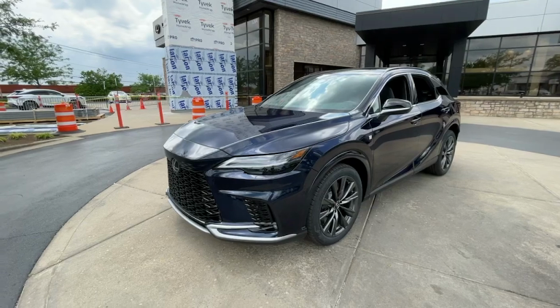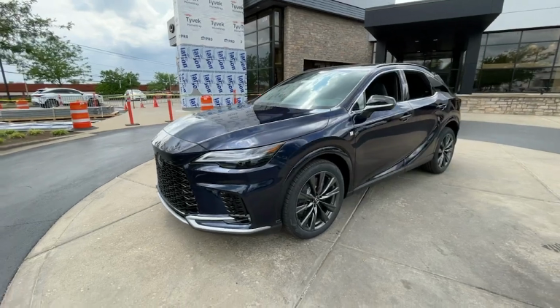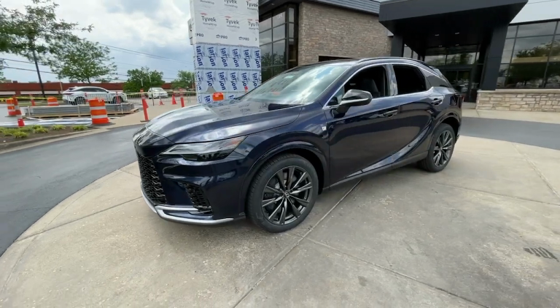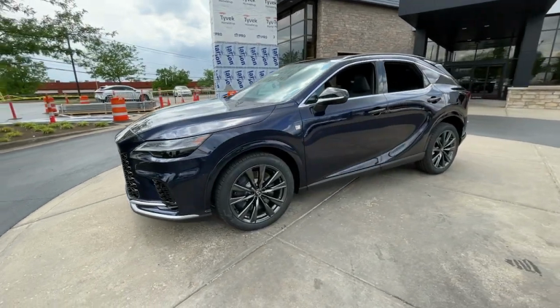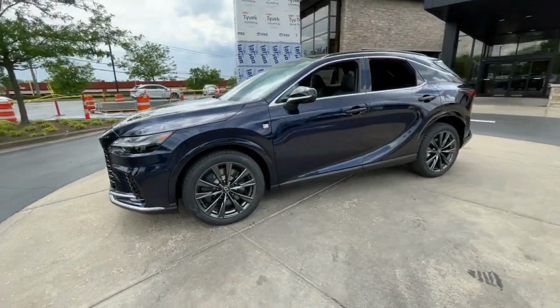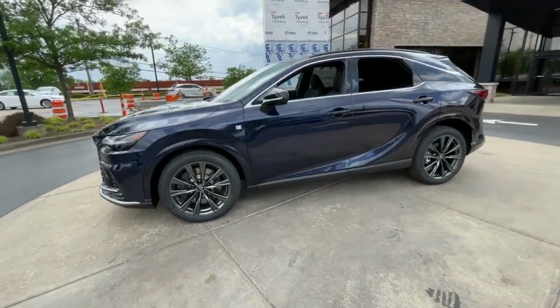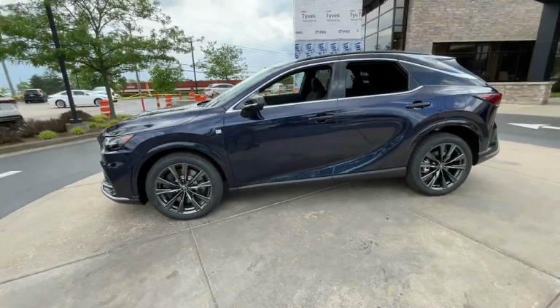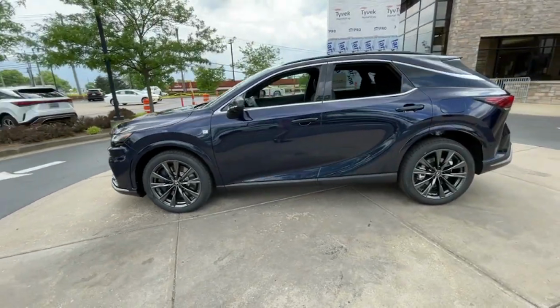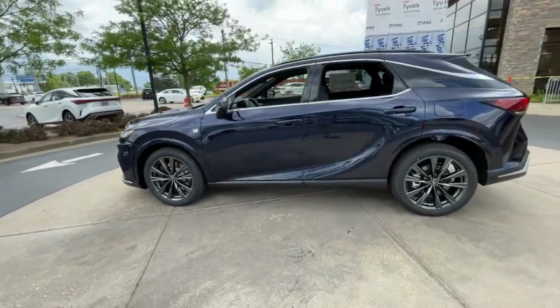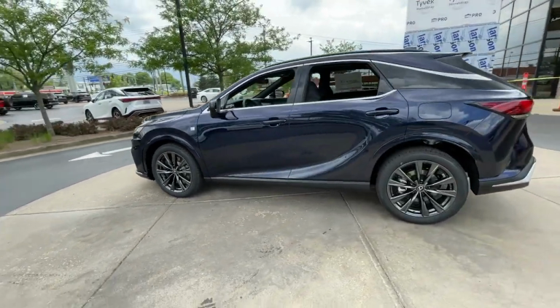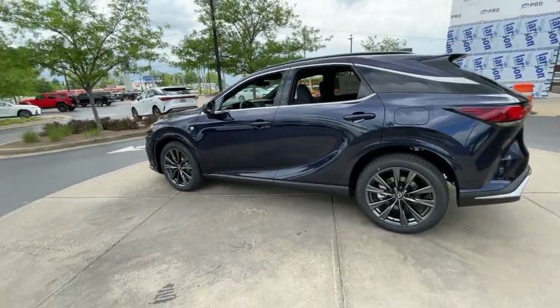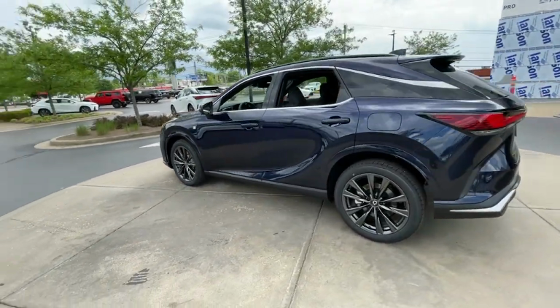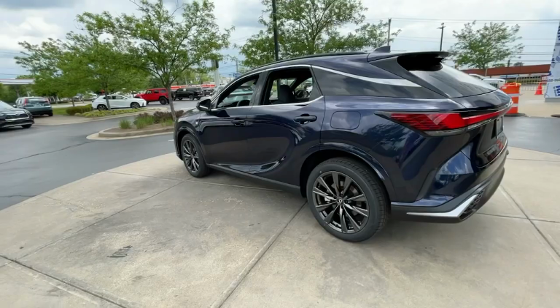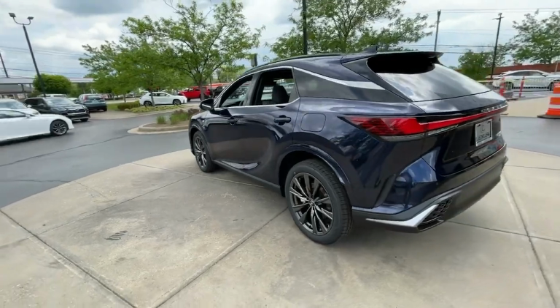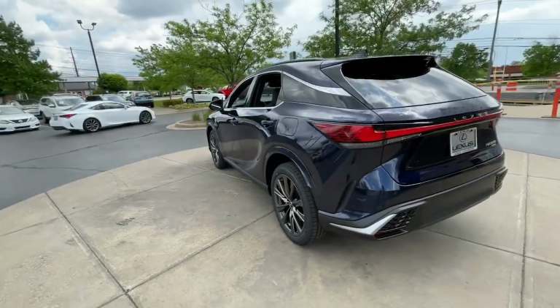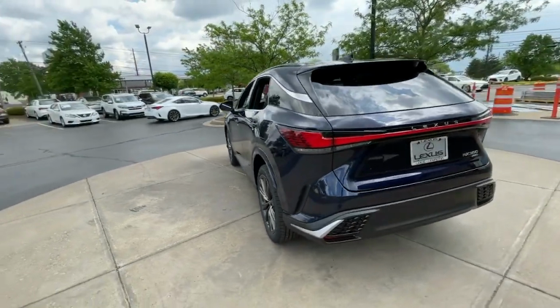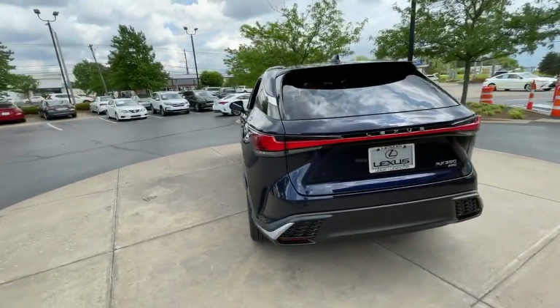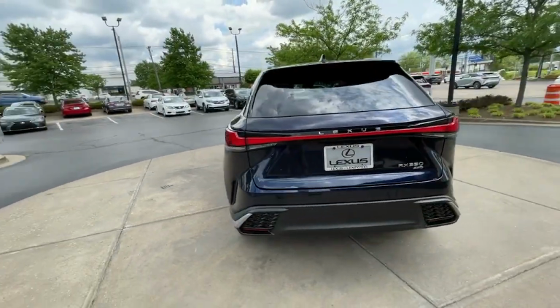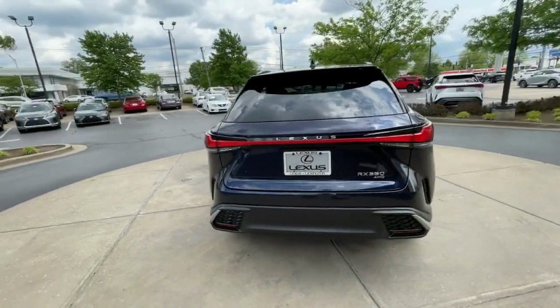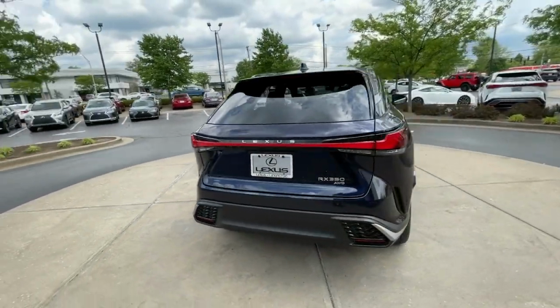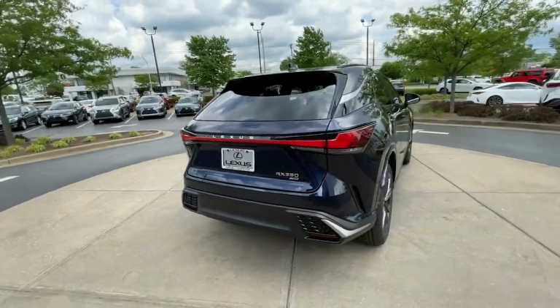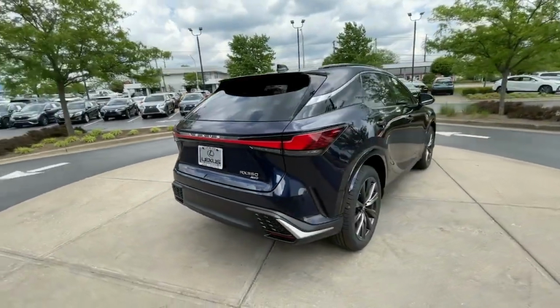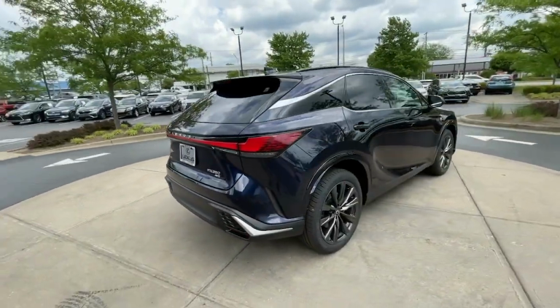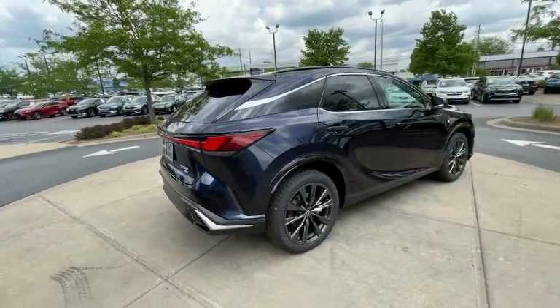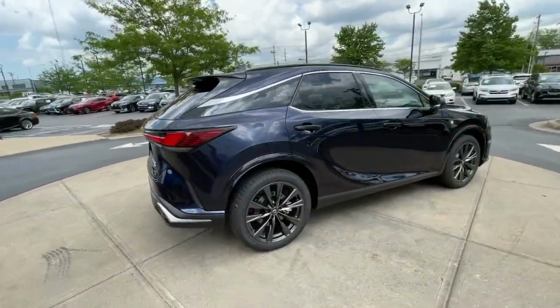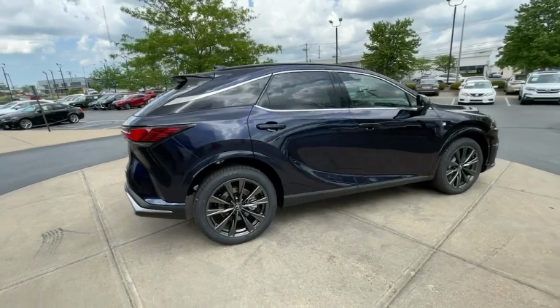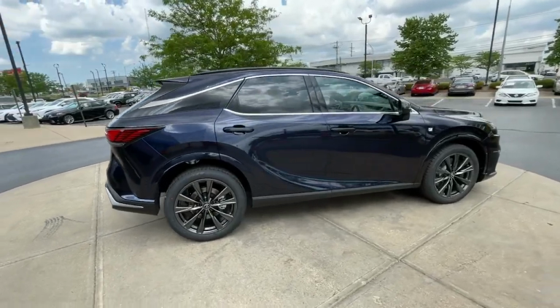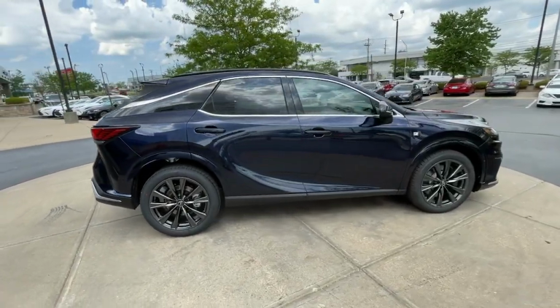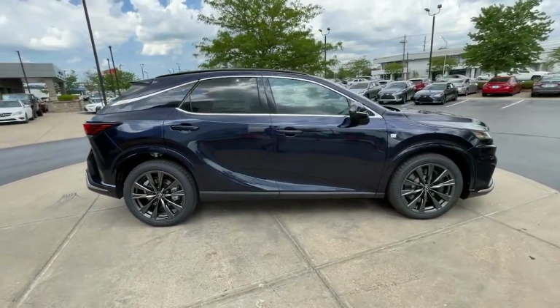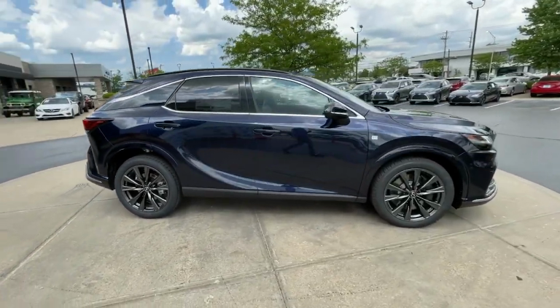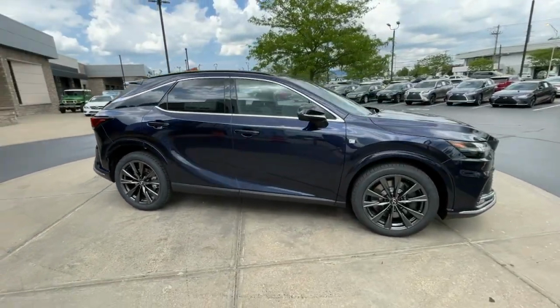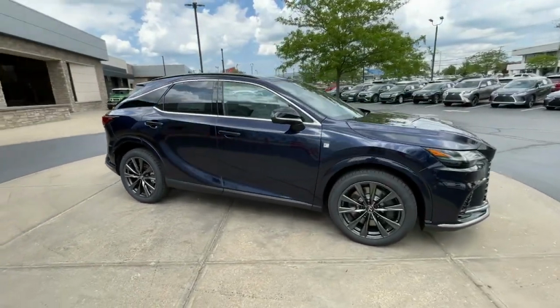Here is a wonderful 2023 Lexus RX — a refined and capable premium SUV with available third-row seating, a serene cabin, and a silky smooth ride.